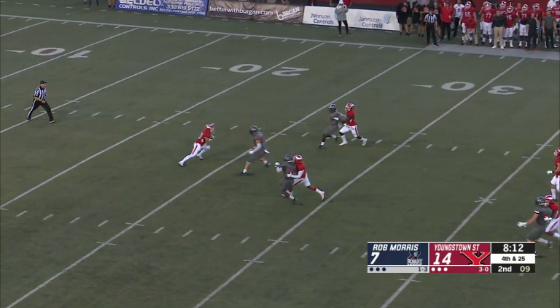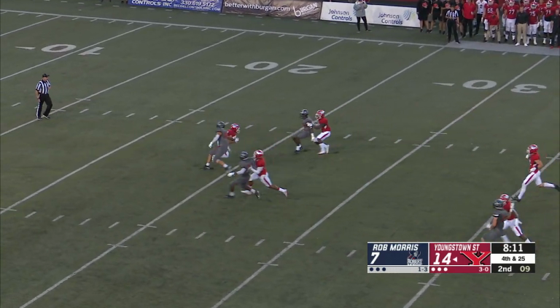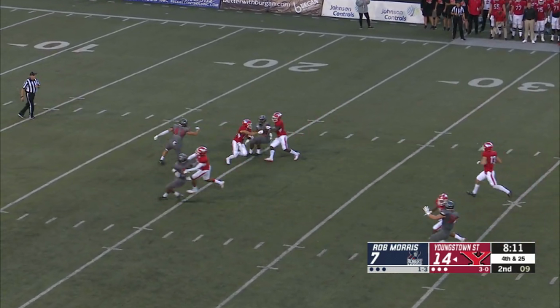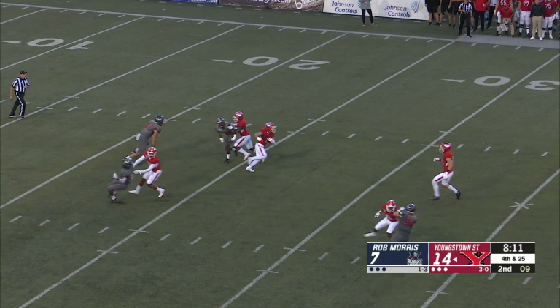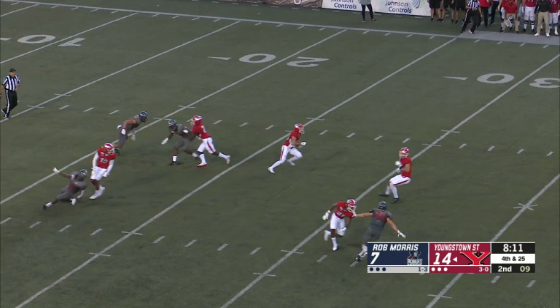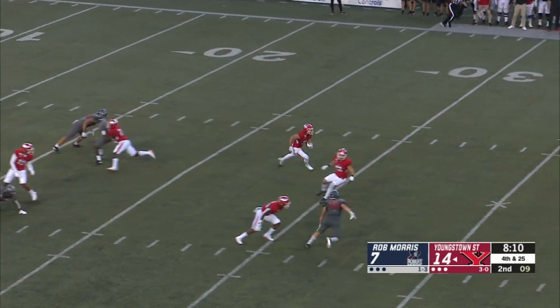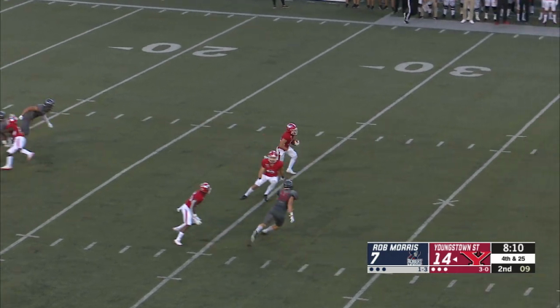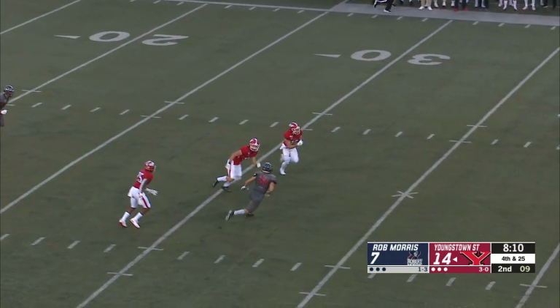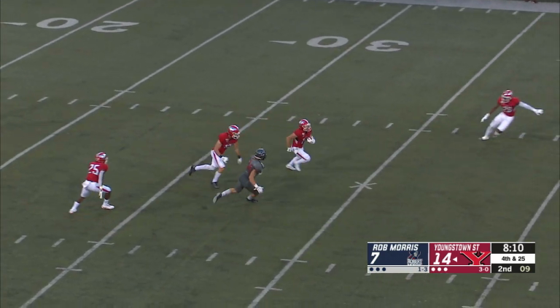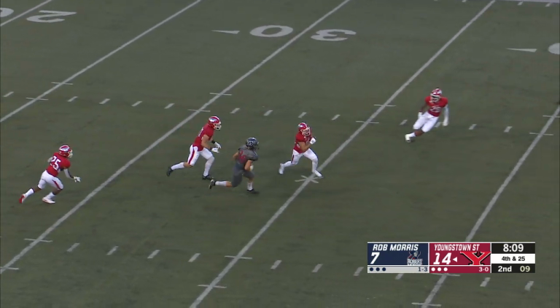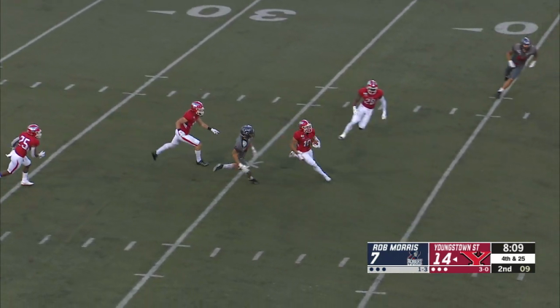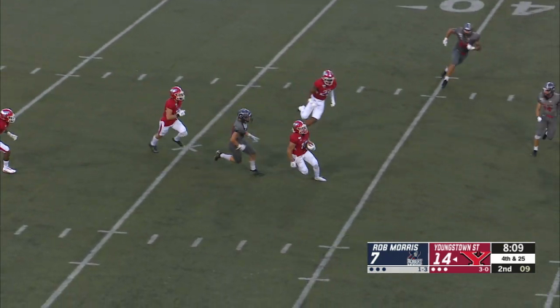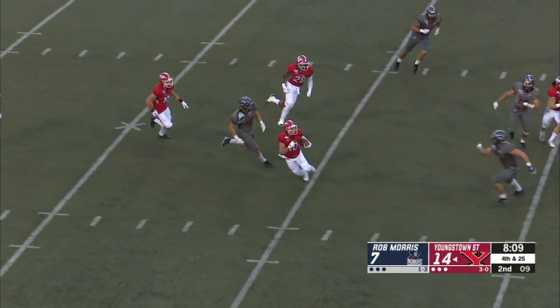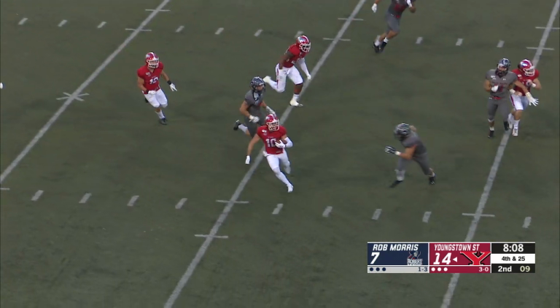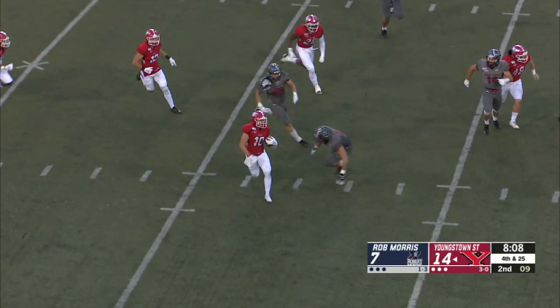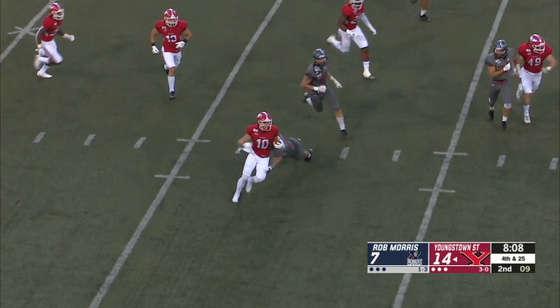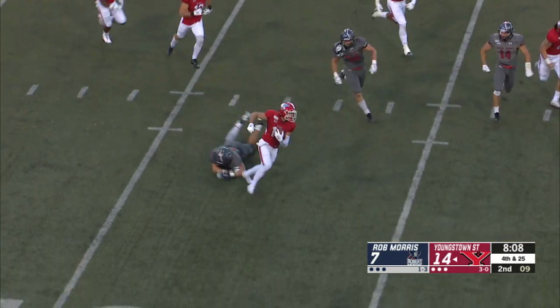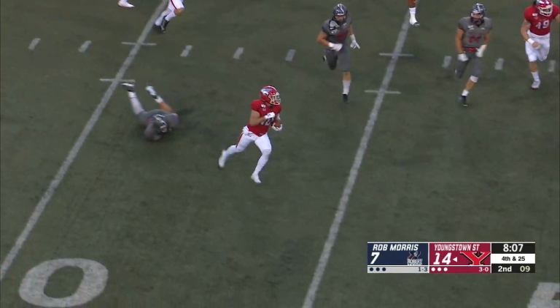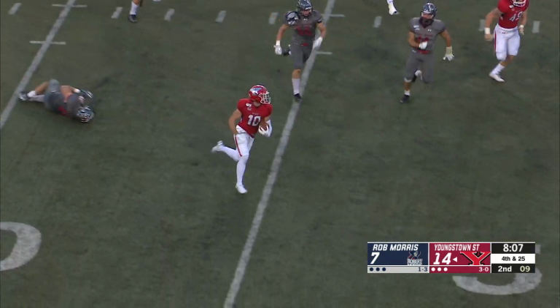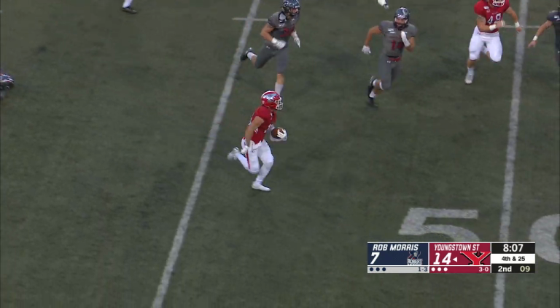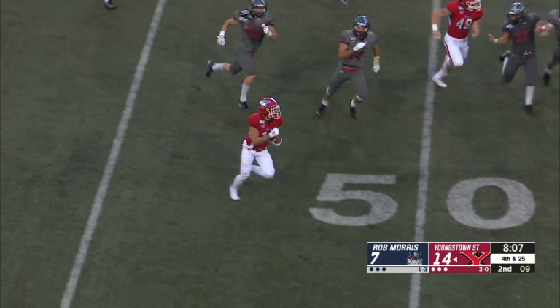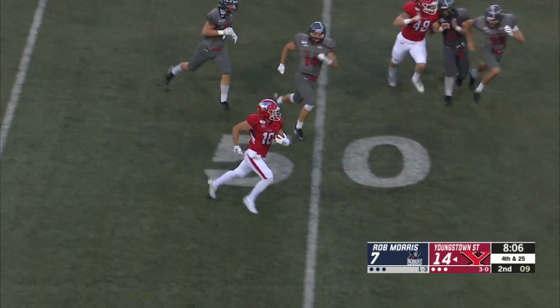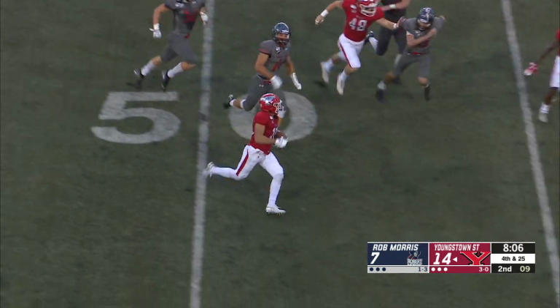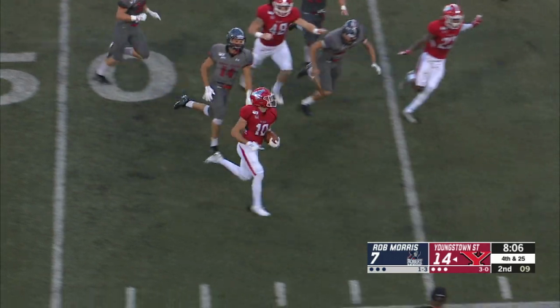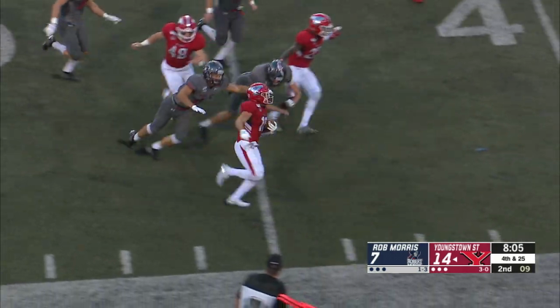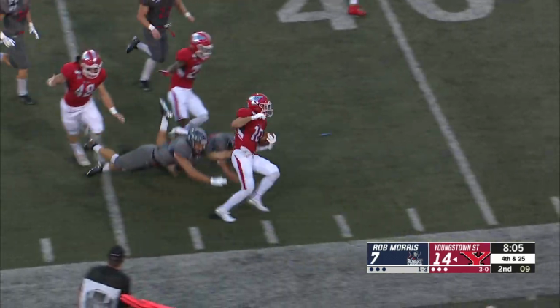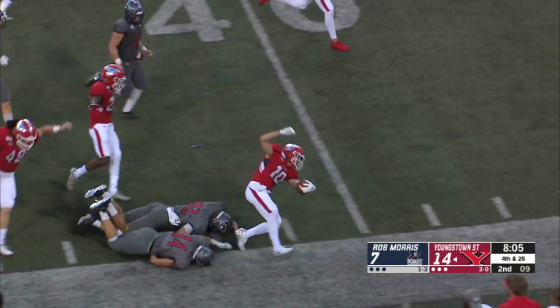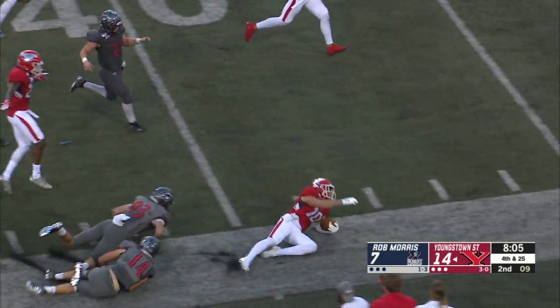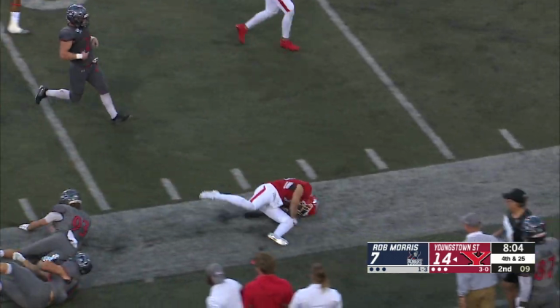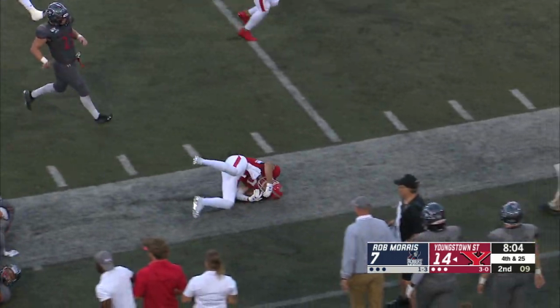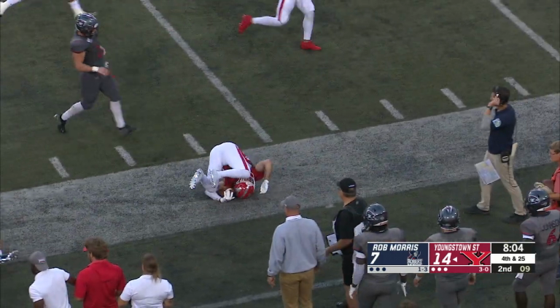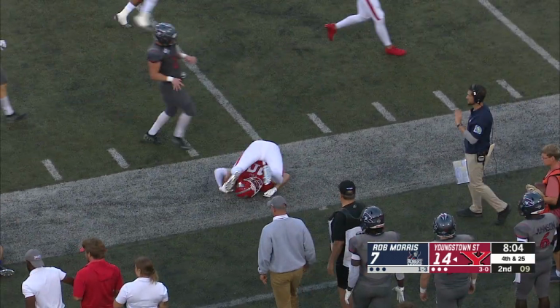Catch made at about the 24-yard line for Coates, and he has some room. Jake Coates has speed. He's to midfield, into Robert Morris' territory, and pushed out at about.